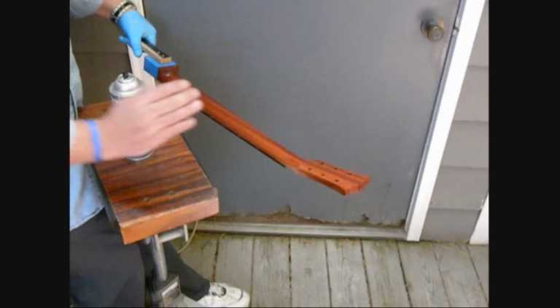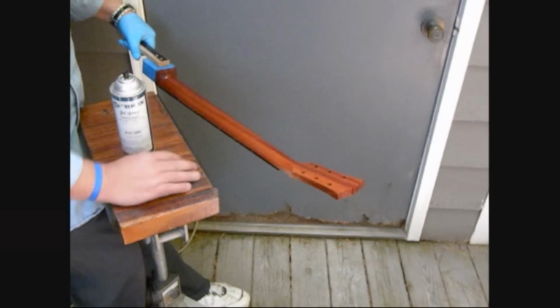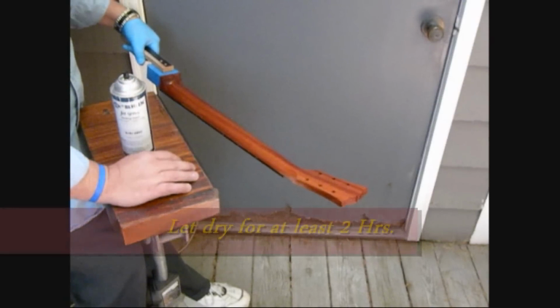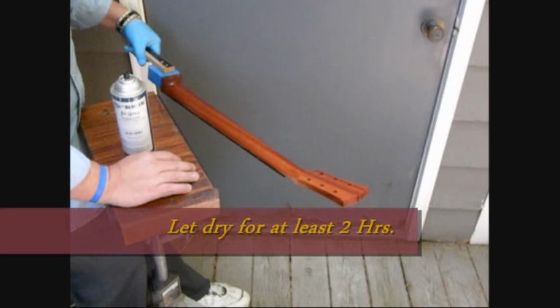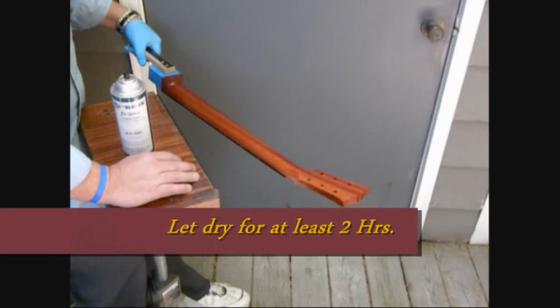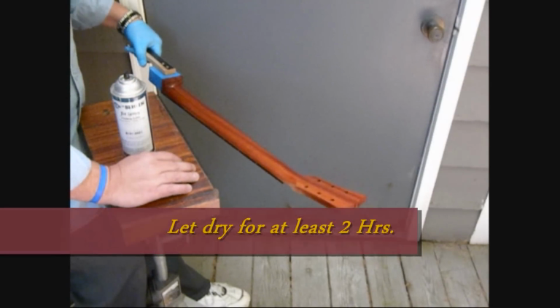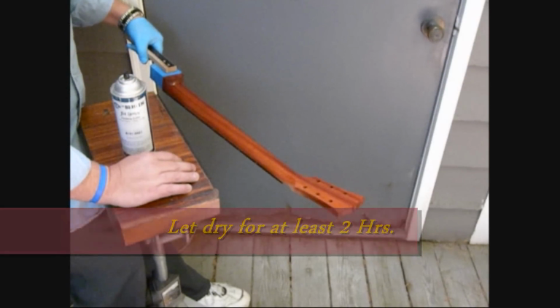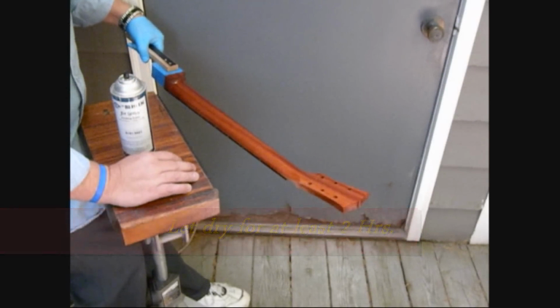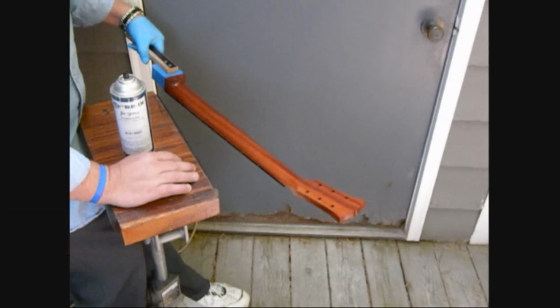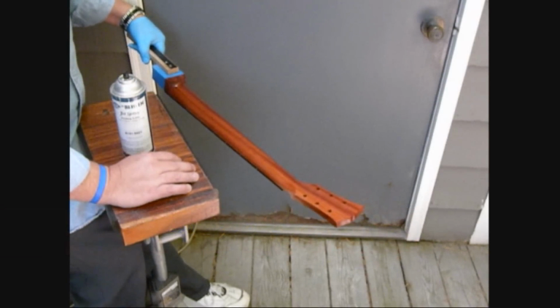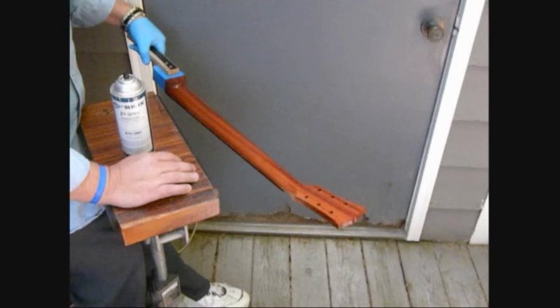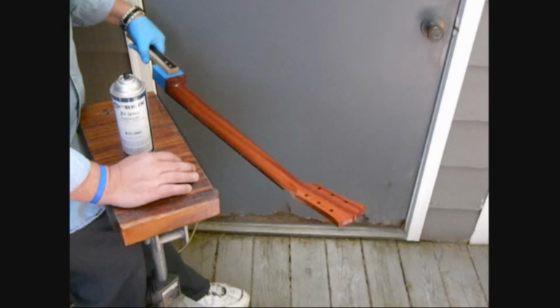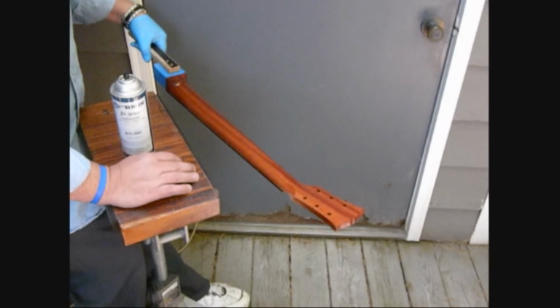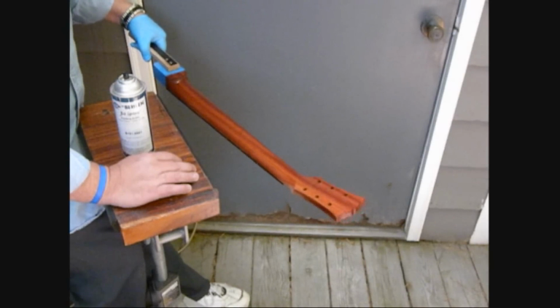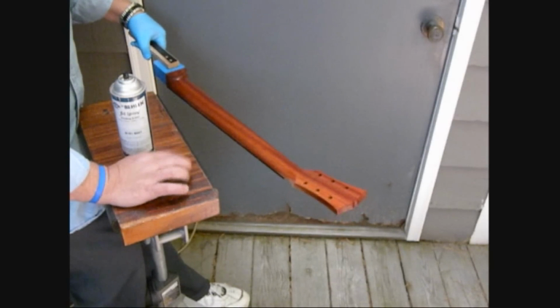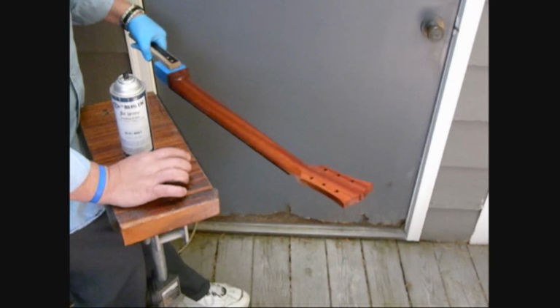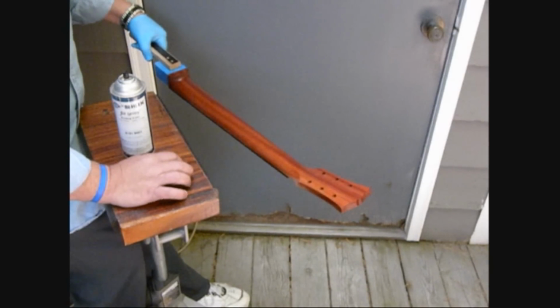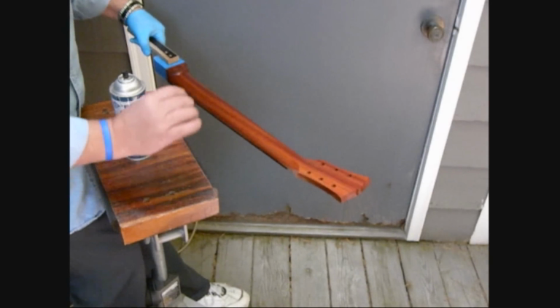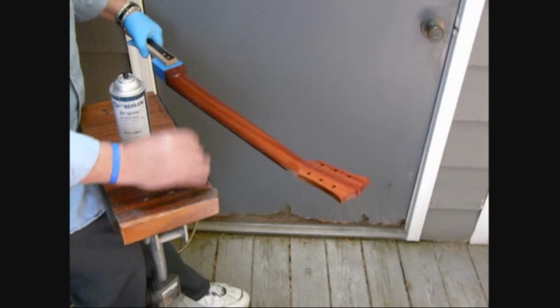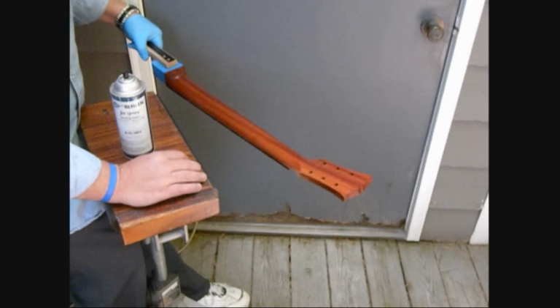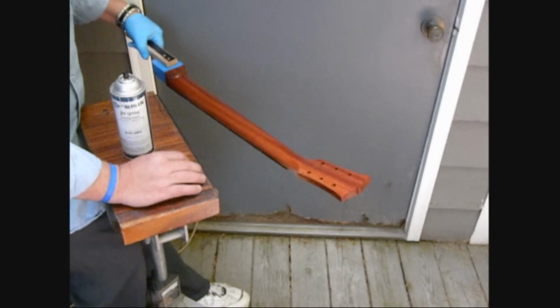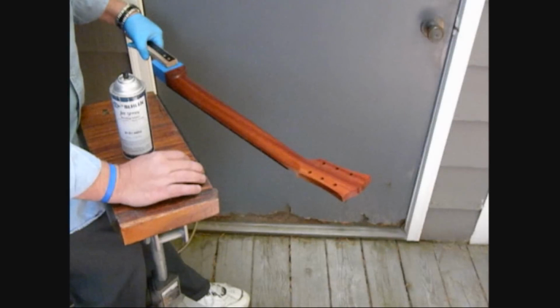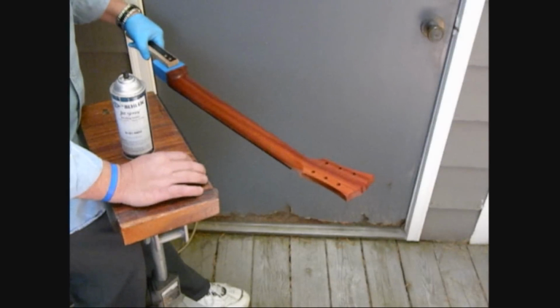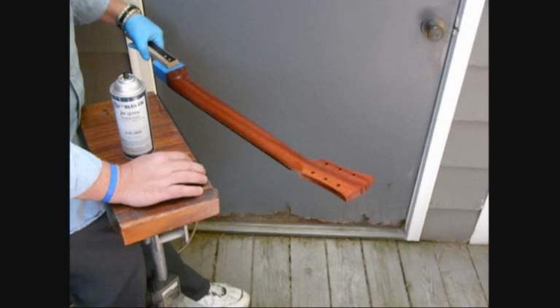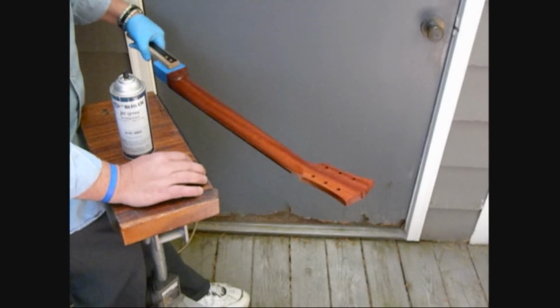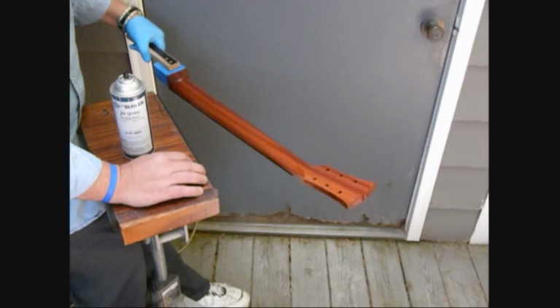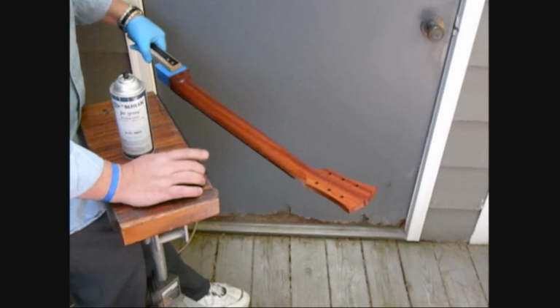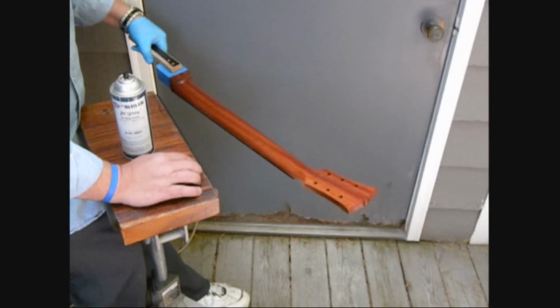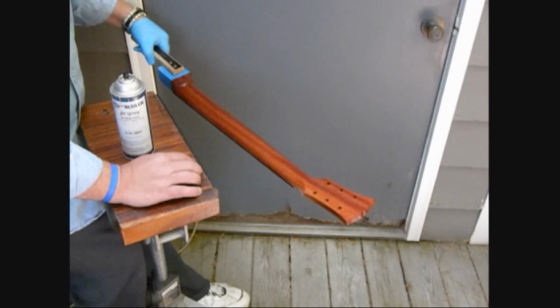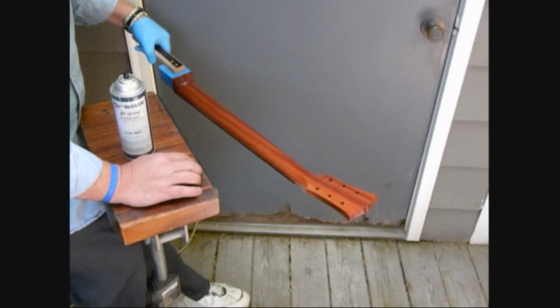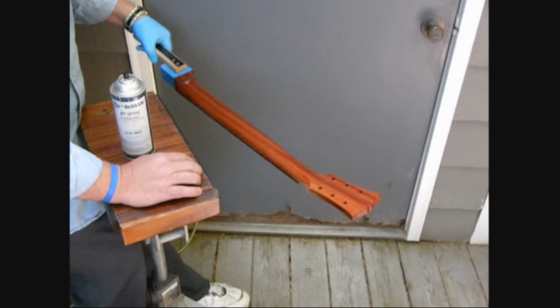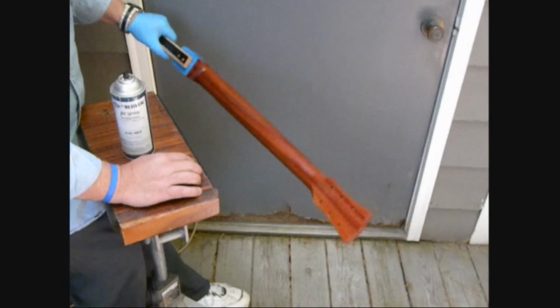Let this dry for about two hours and then apply a second coat. Once the body and the neck have multiple thick coats of lacquer sealer on them, we're going to start with the wet sanding process.